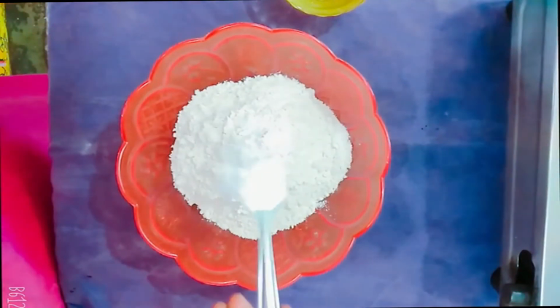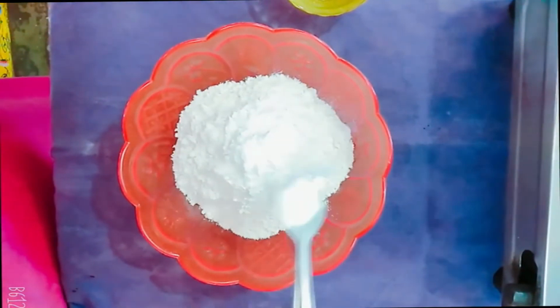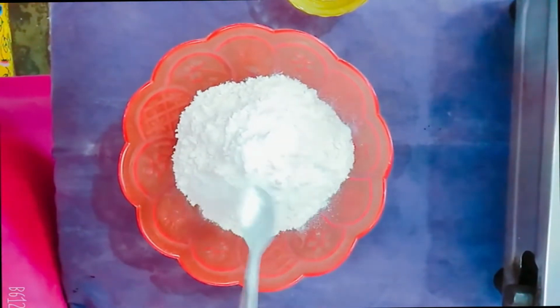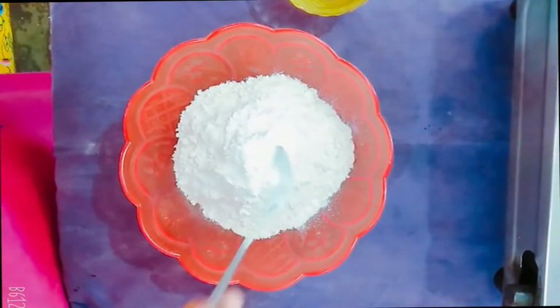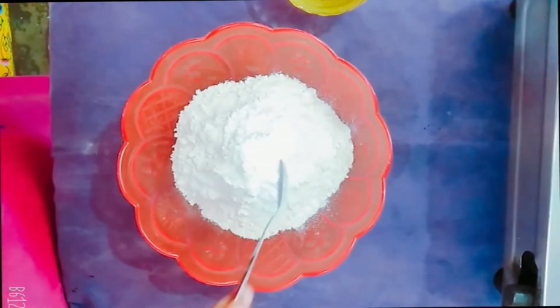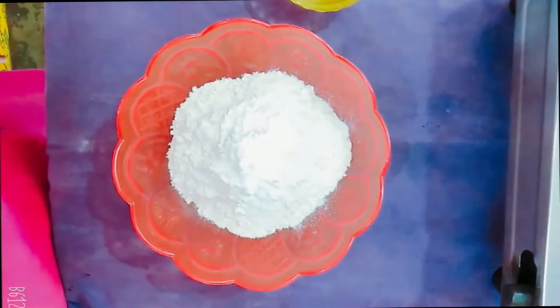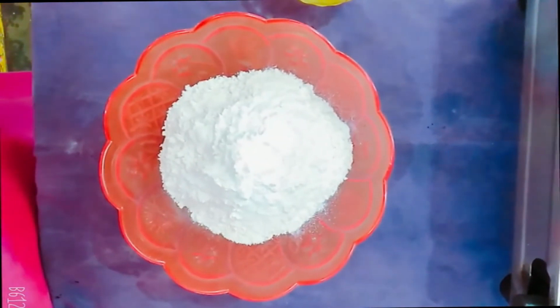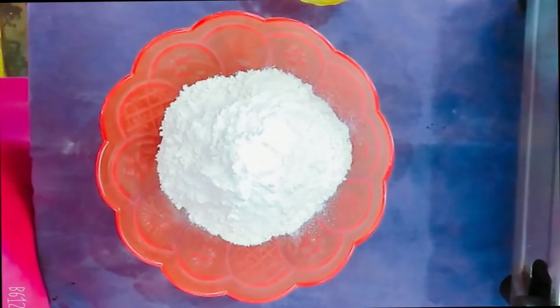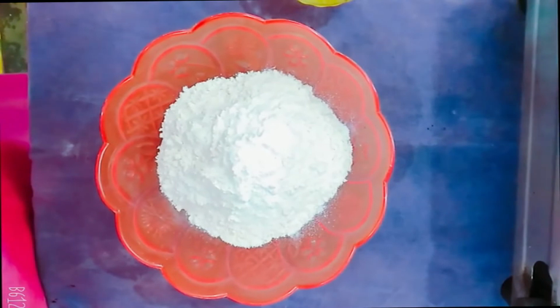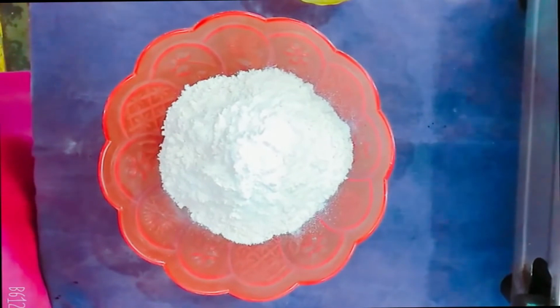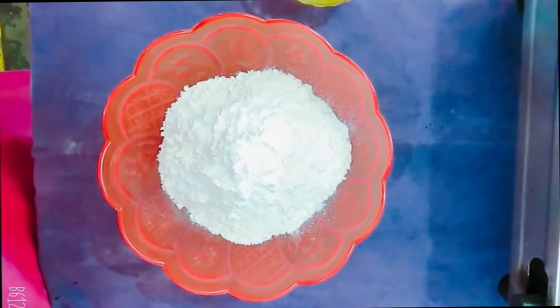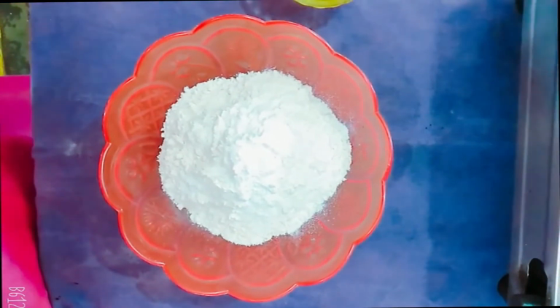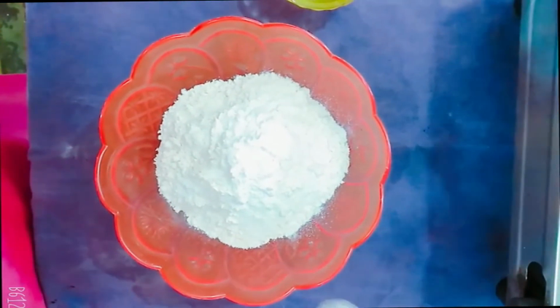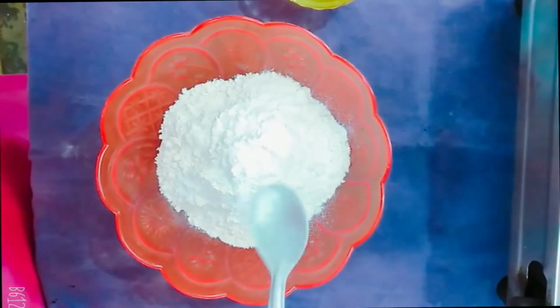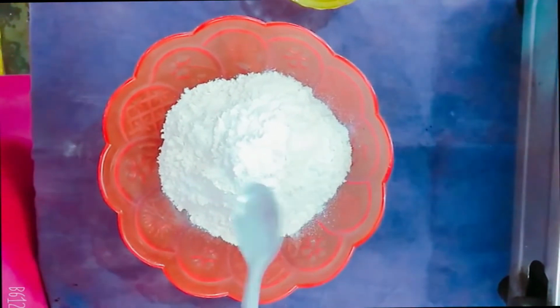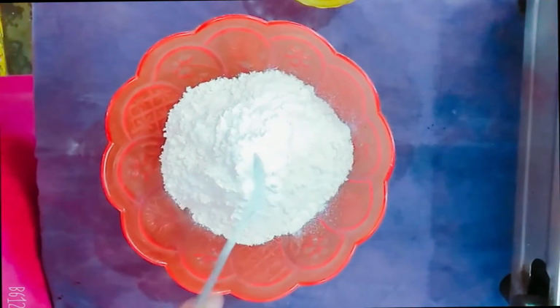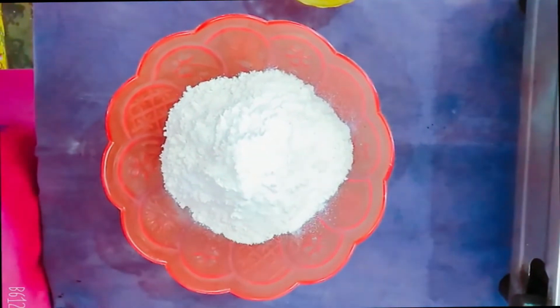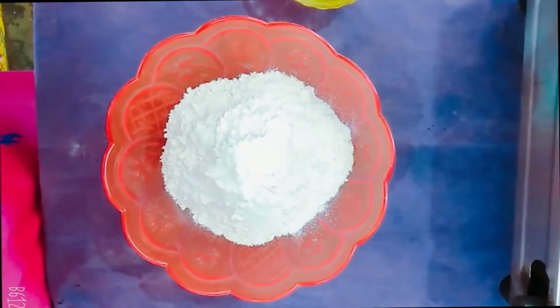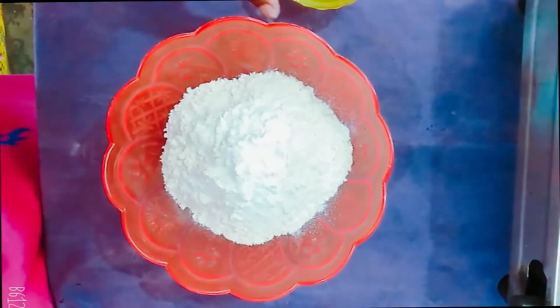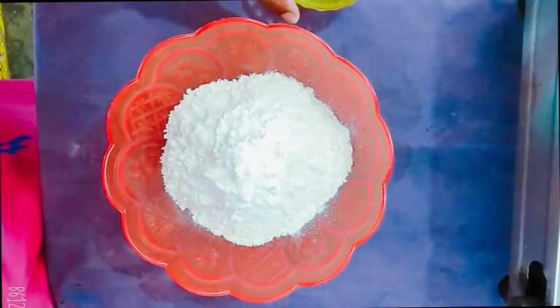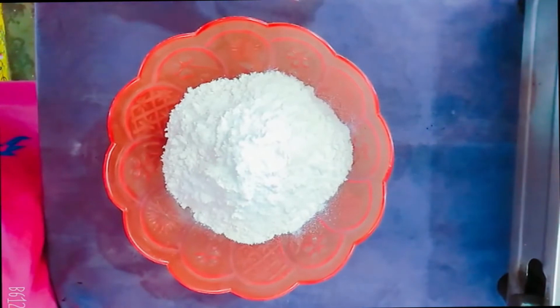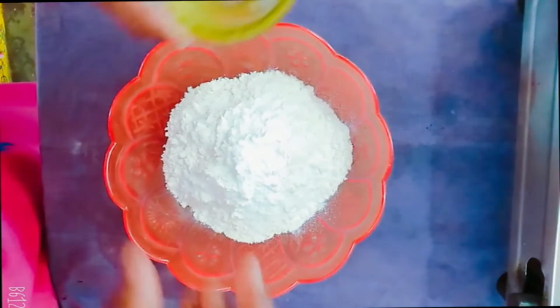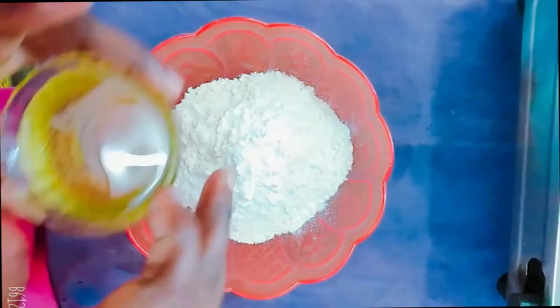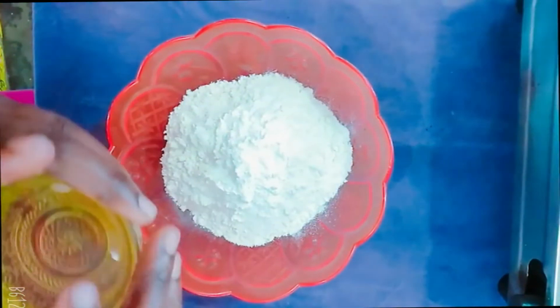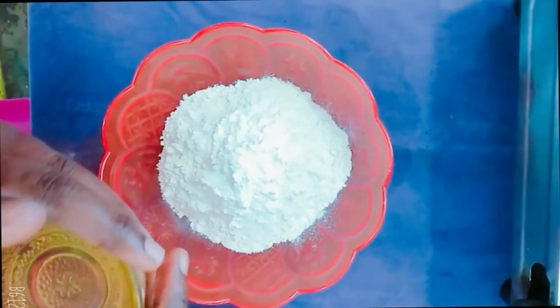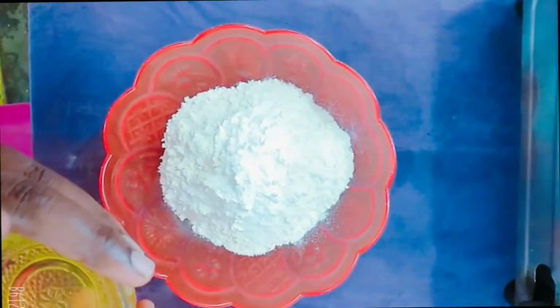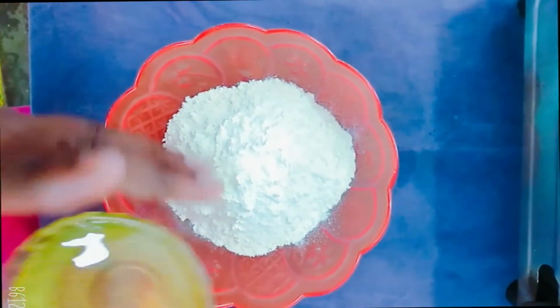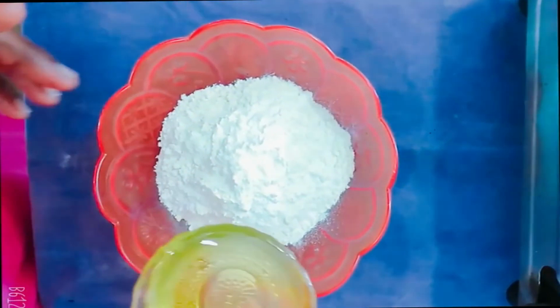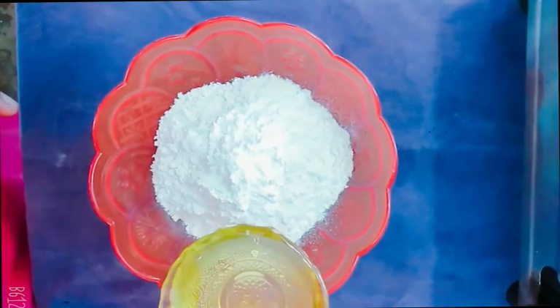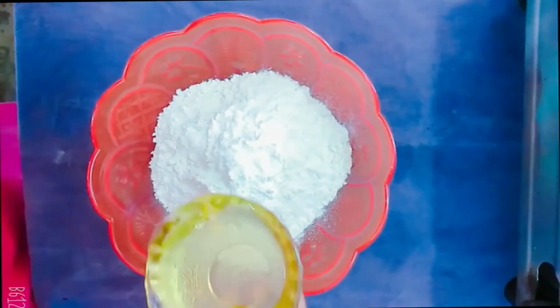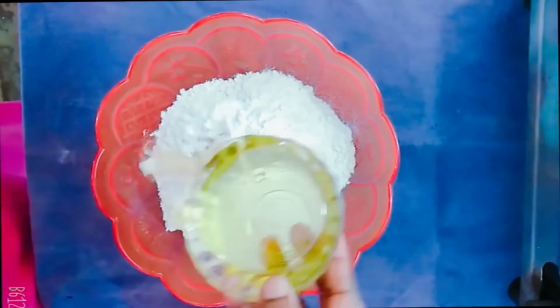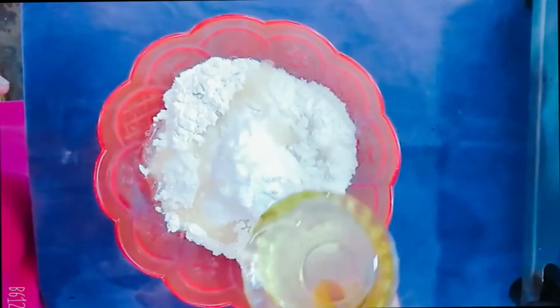Put it in the pan. Put a spoon of baking powder. Put a little salt. Put it in the pan. Put a spoon of oil and add a spoon.